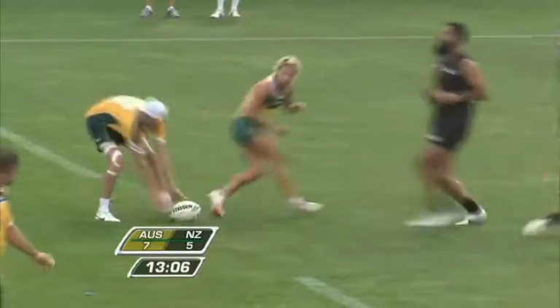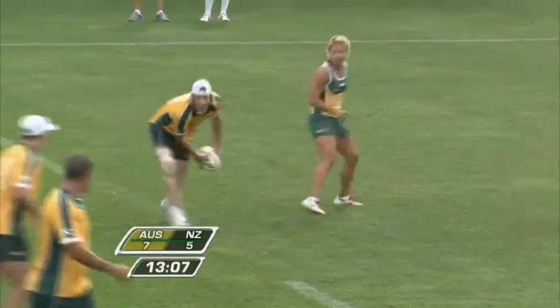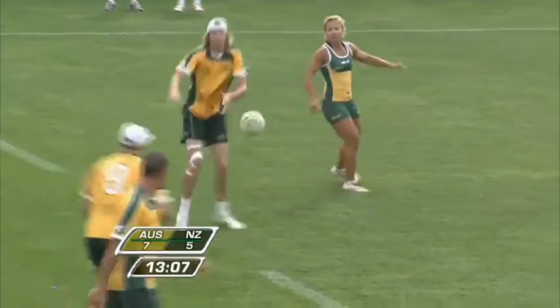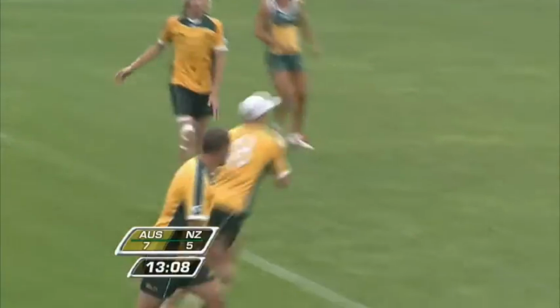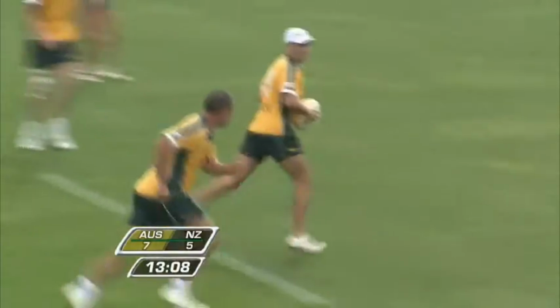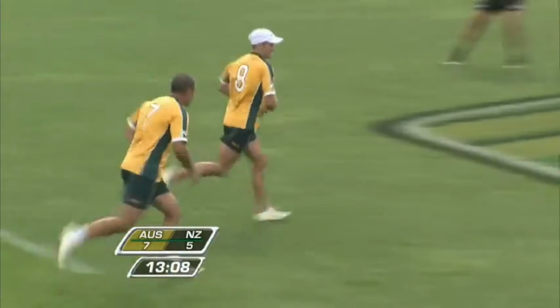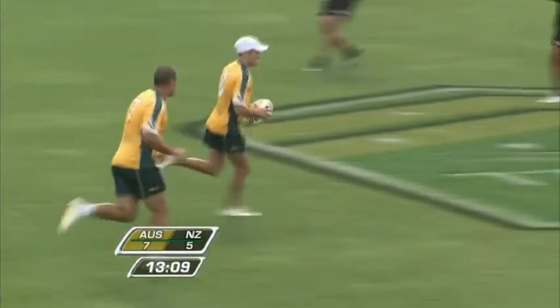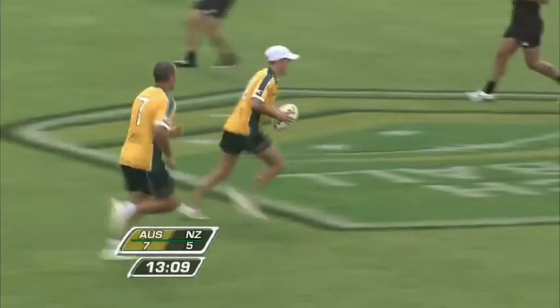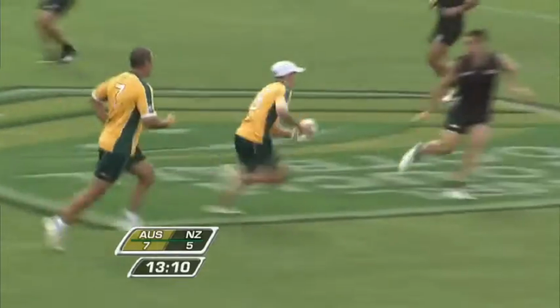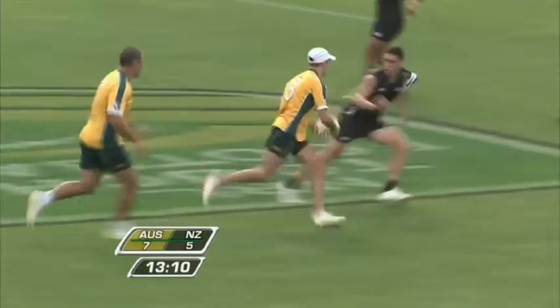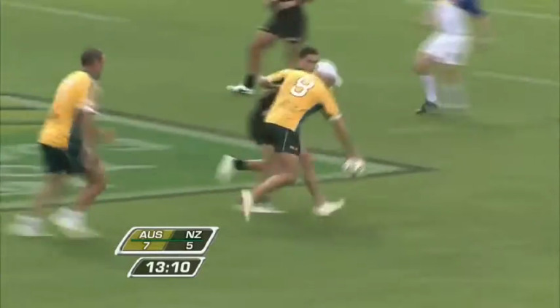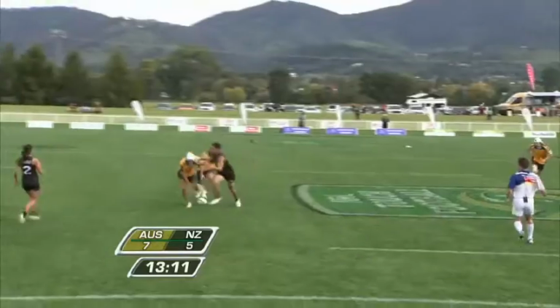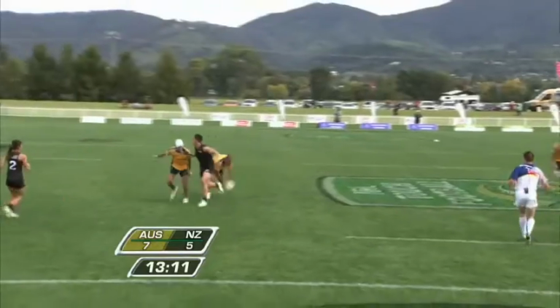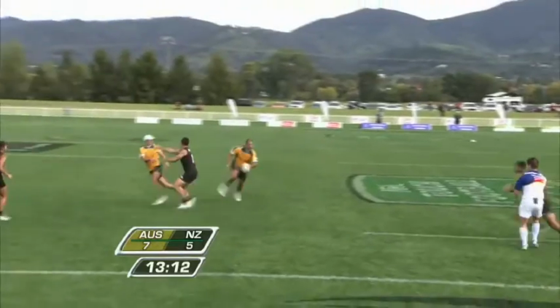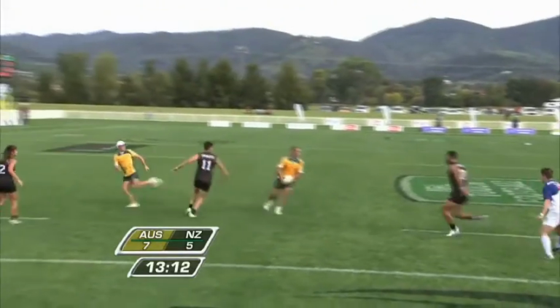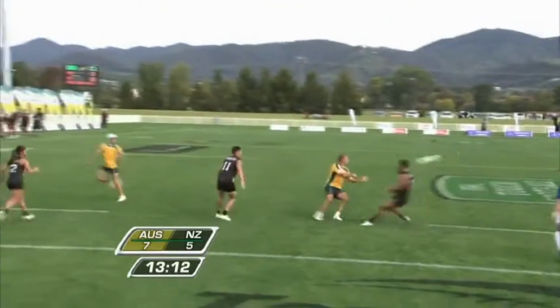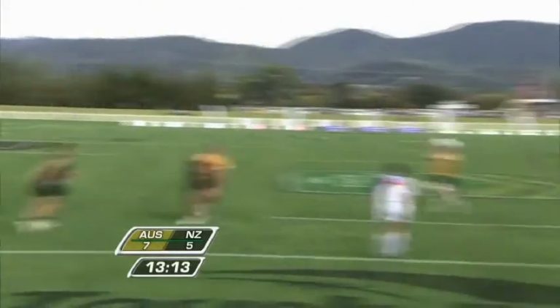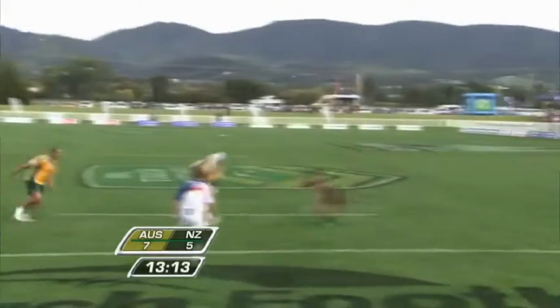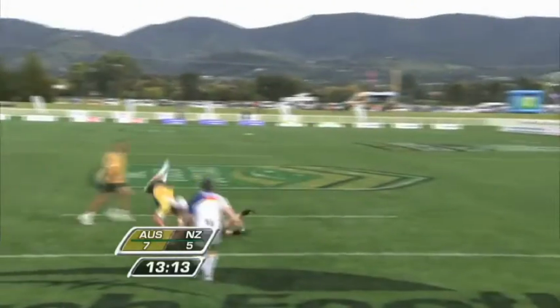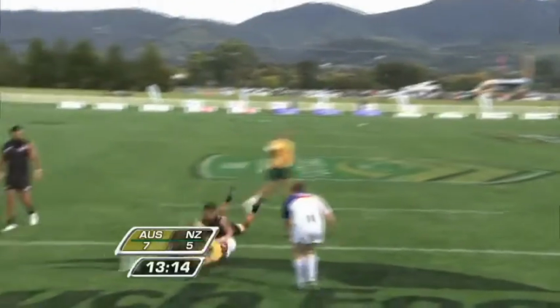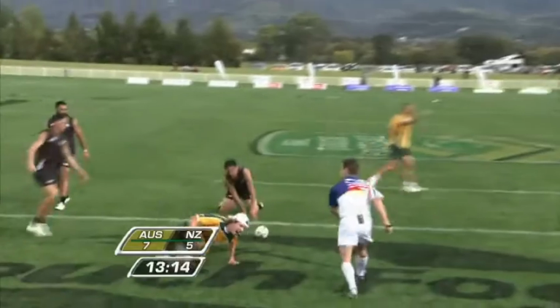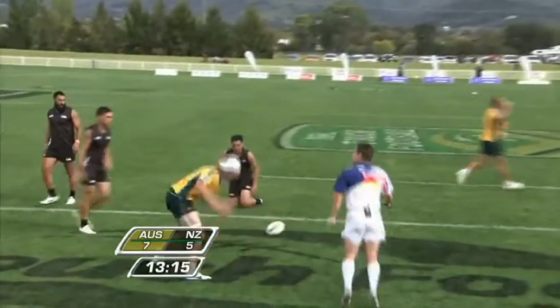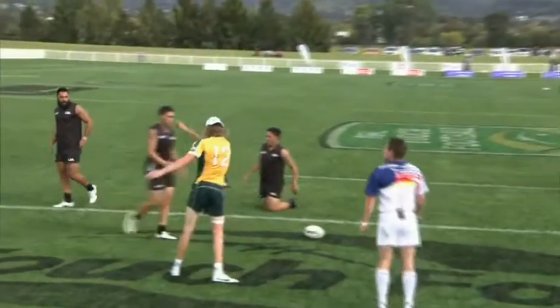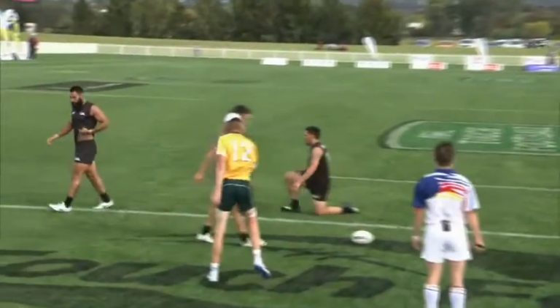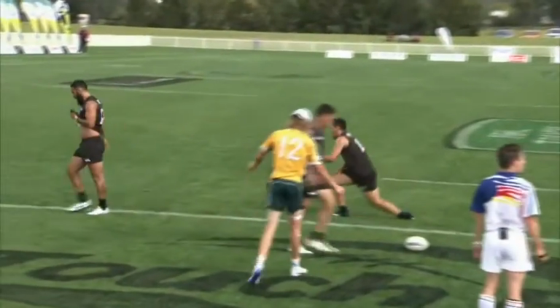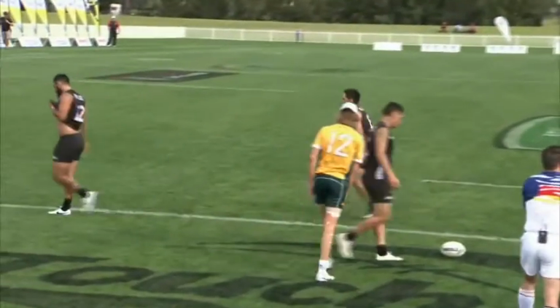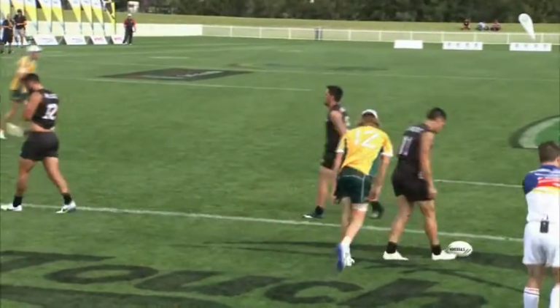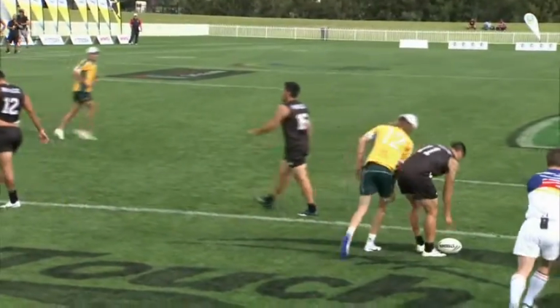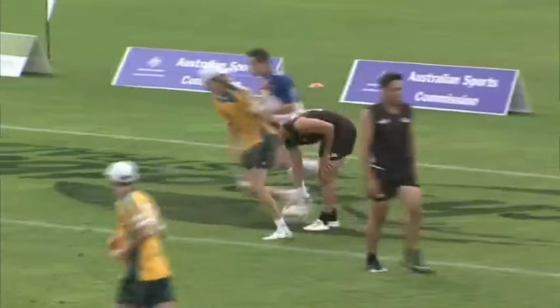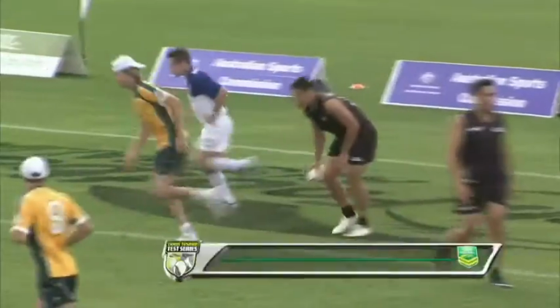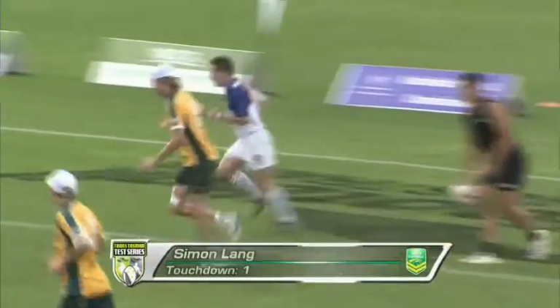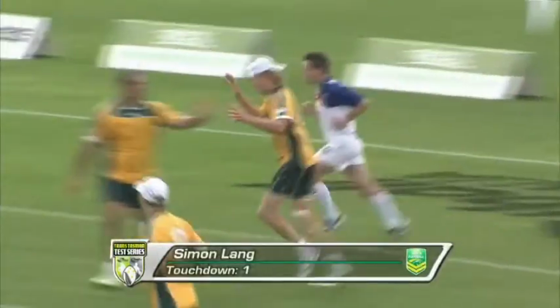They've managed to keep that breathing space — not a one-touchdown advantage, a two-touchdown advantage. And now attacking close to the line — oh, the dive and roll. He's got to enjoy that one — Simon Lang.